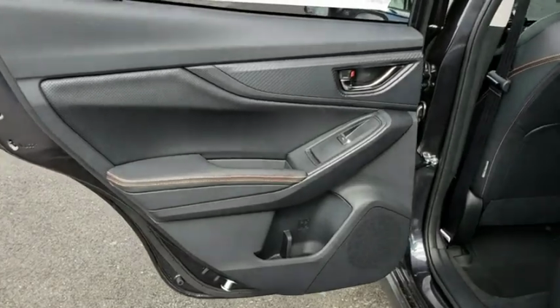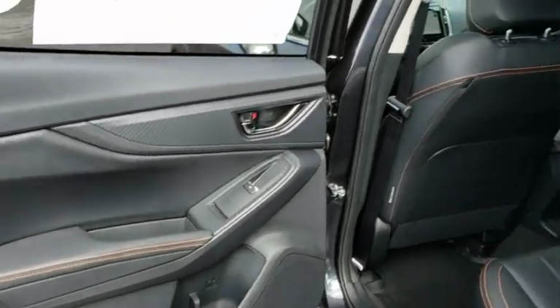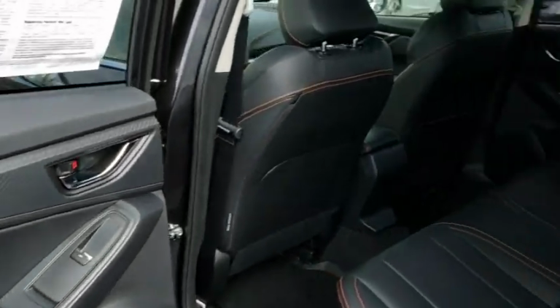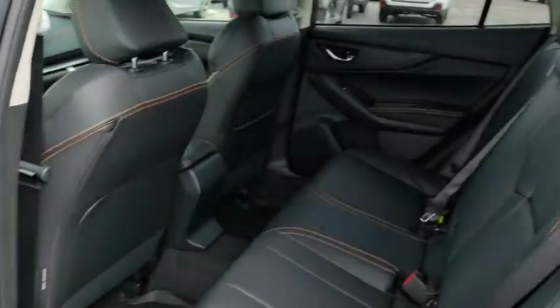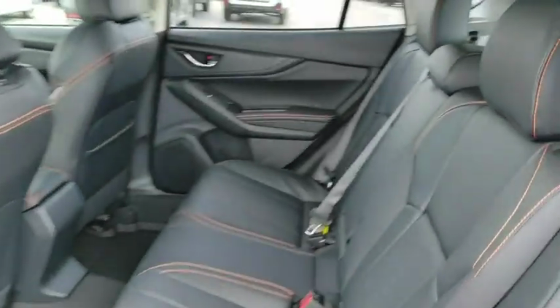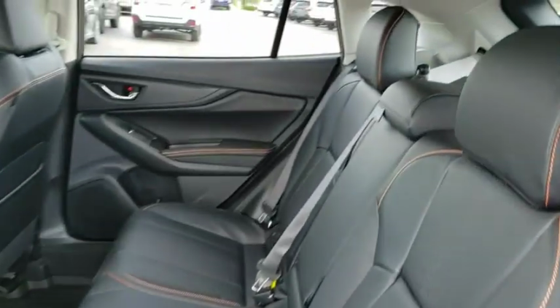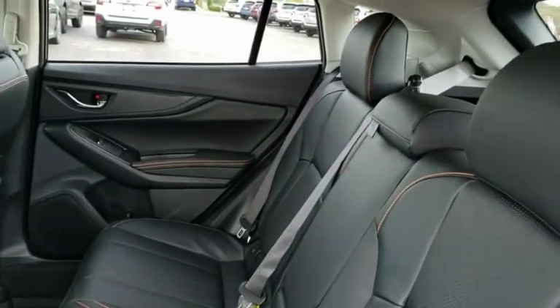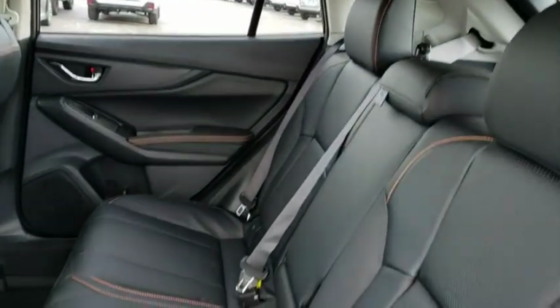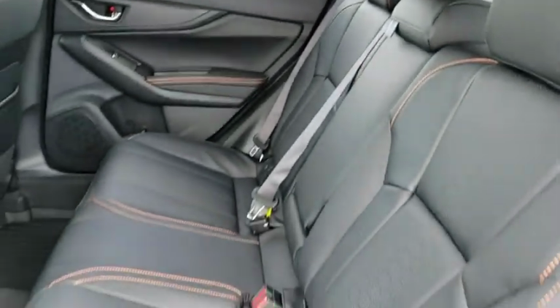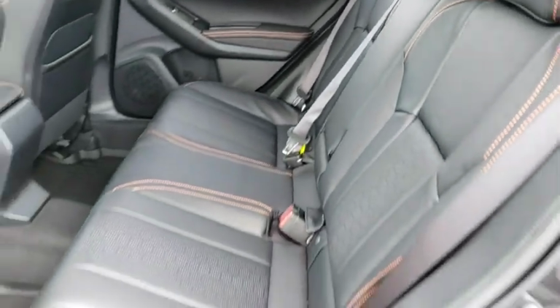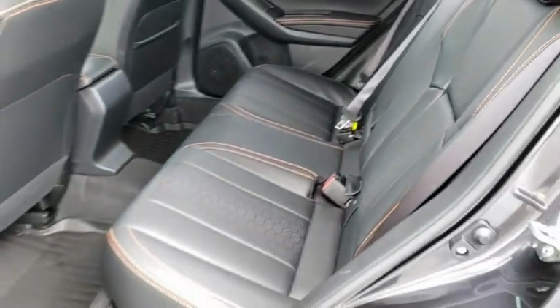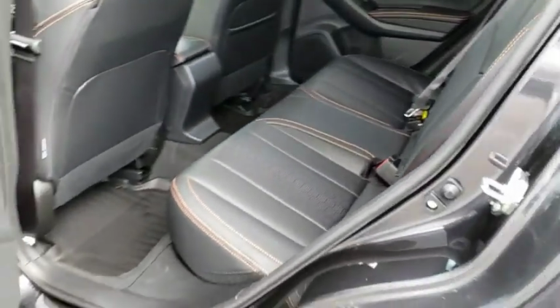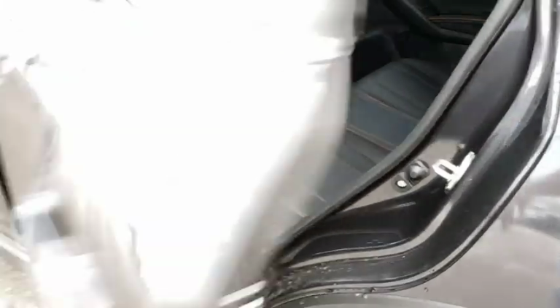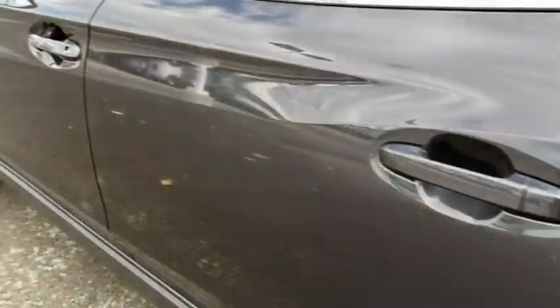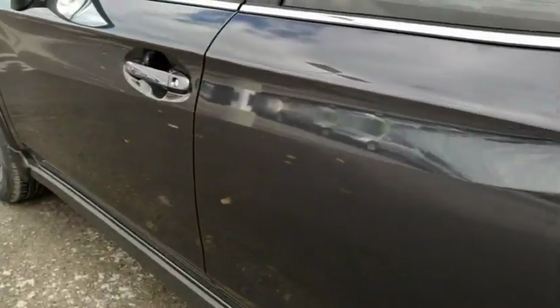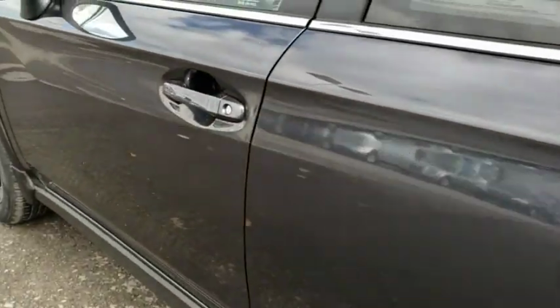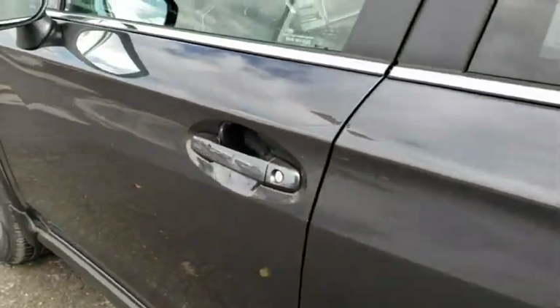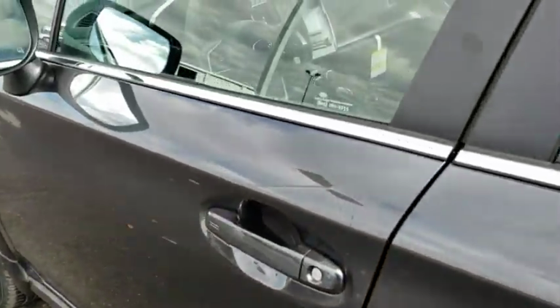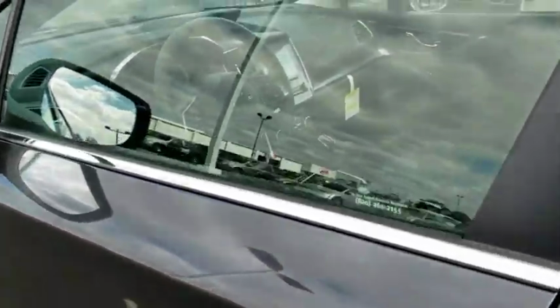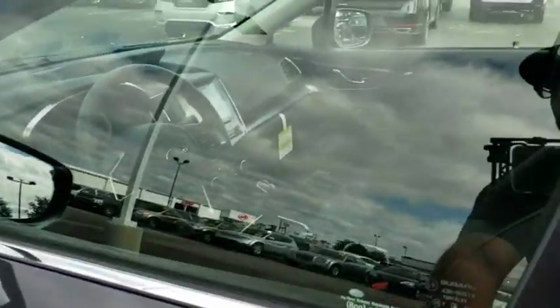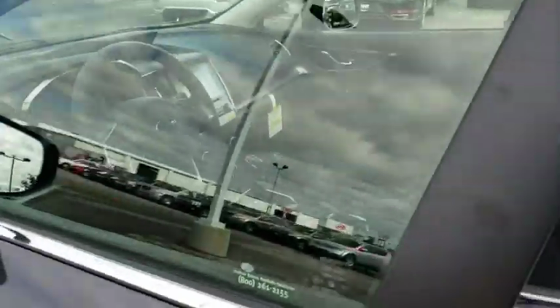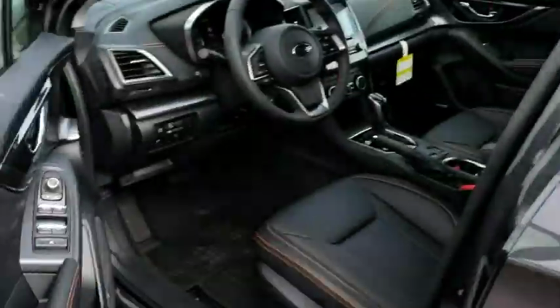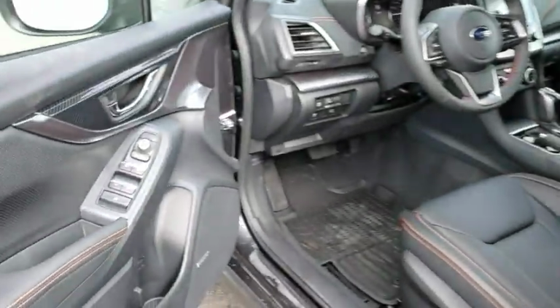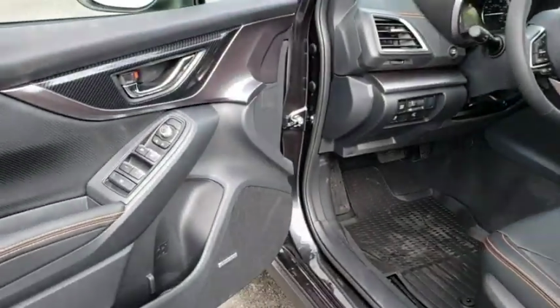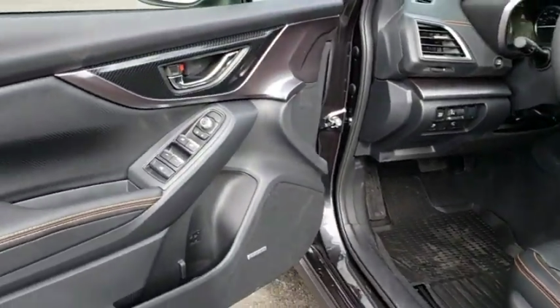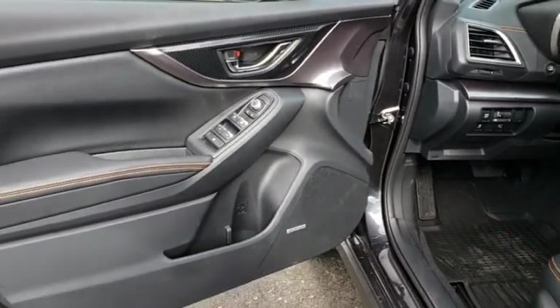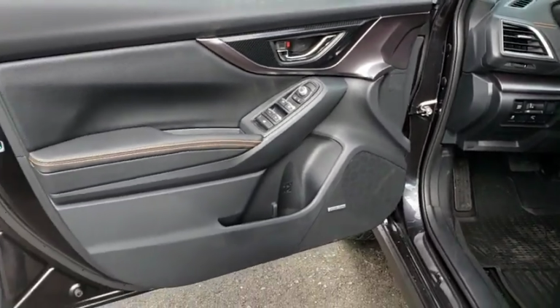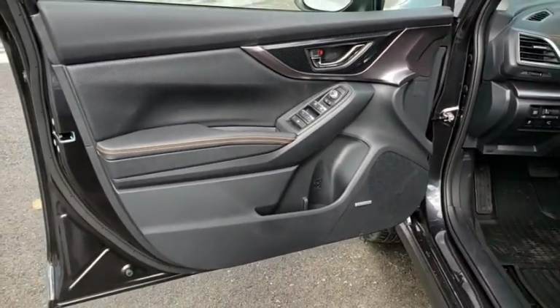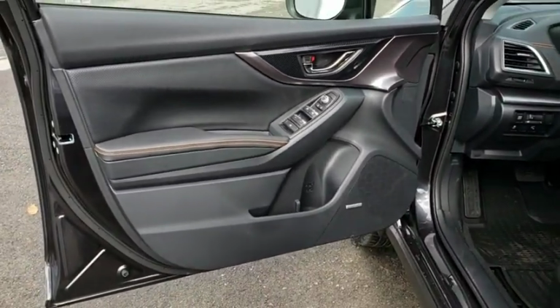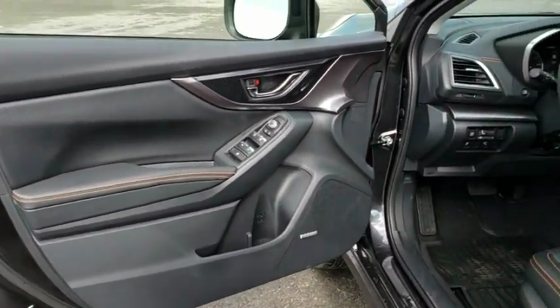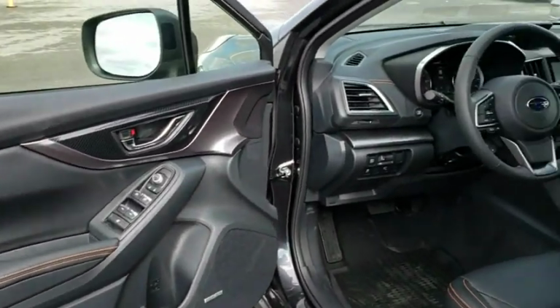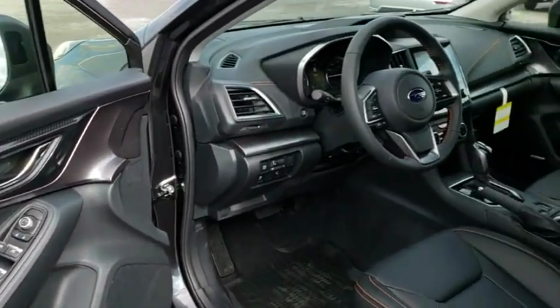Leather wrapped steering wheel, Bluetooth, adjustable steering wheel, power steering, cruise control, keyless start, aluminum wheels, four-wheel disc brakes, floor mats, climate control. Your new ride is just a phone call away.